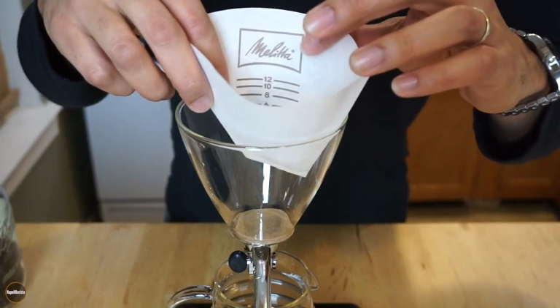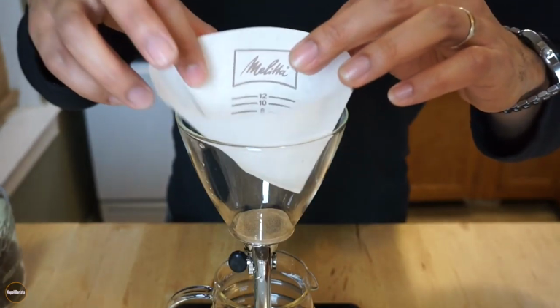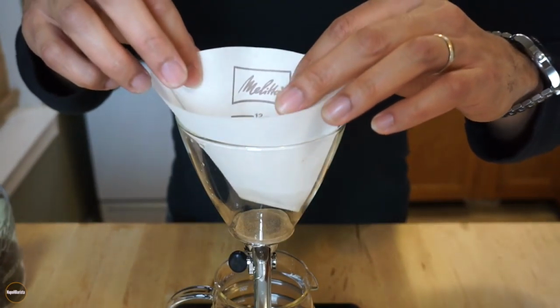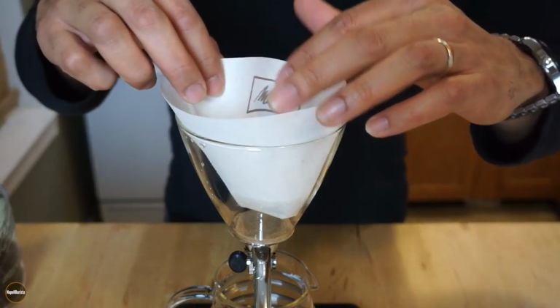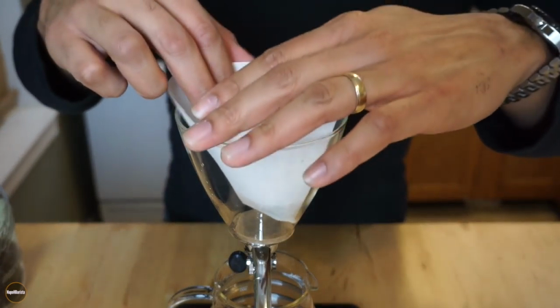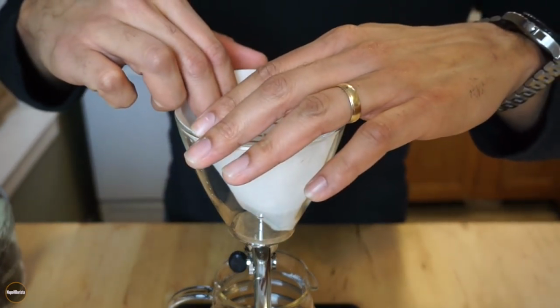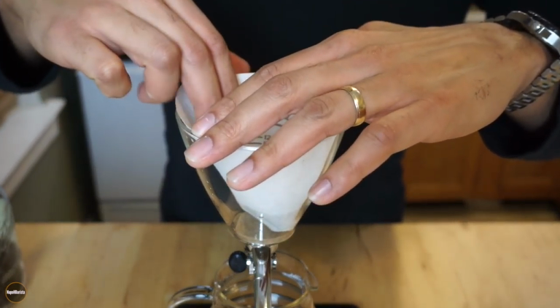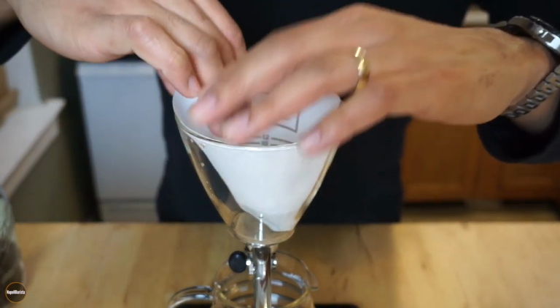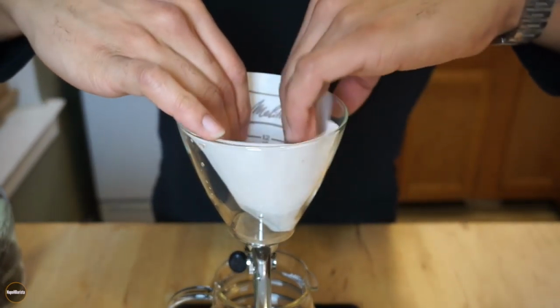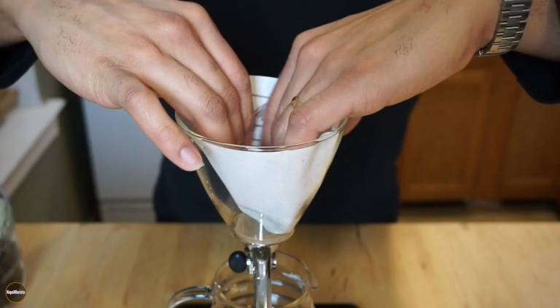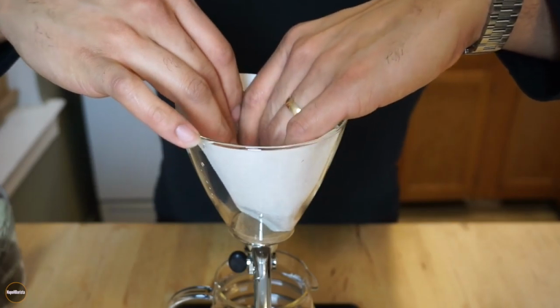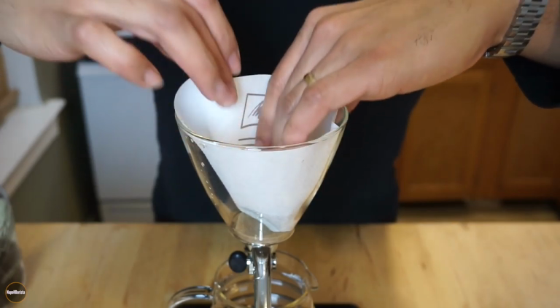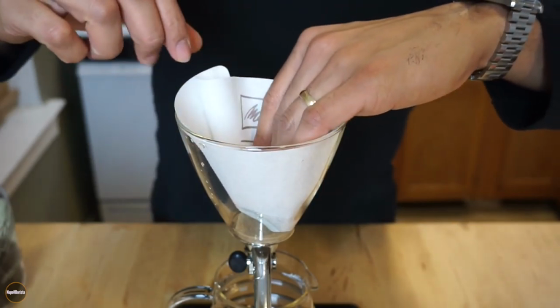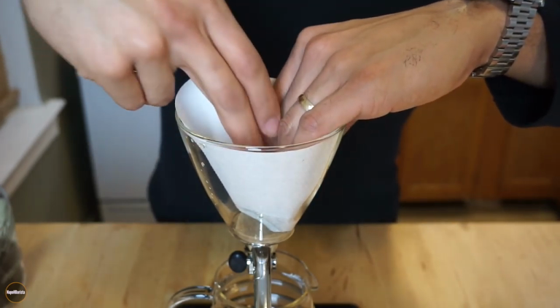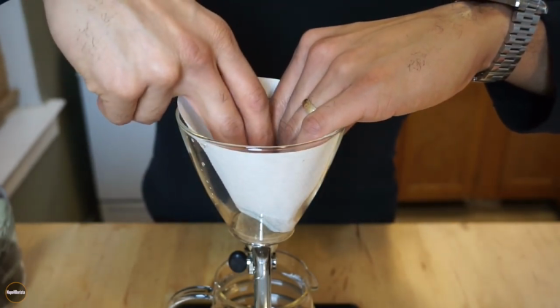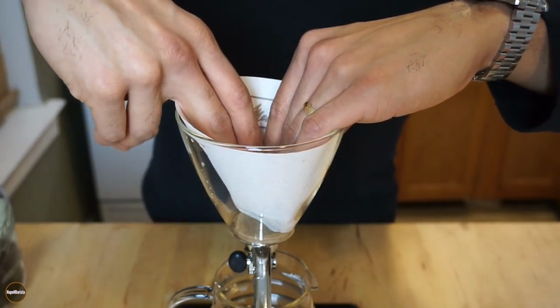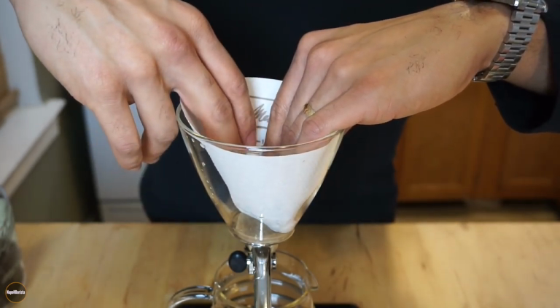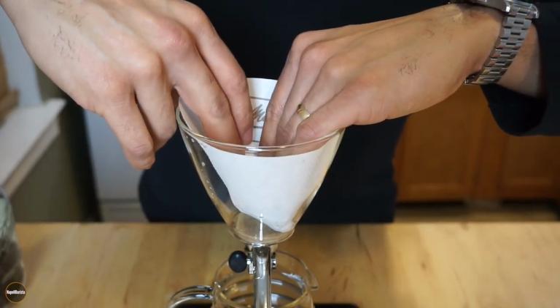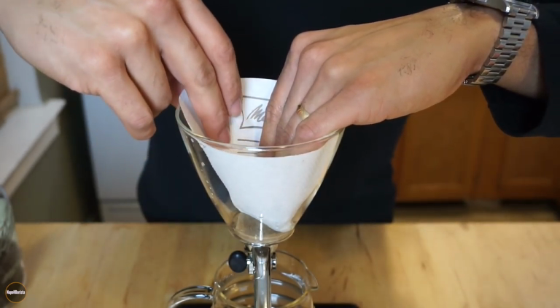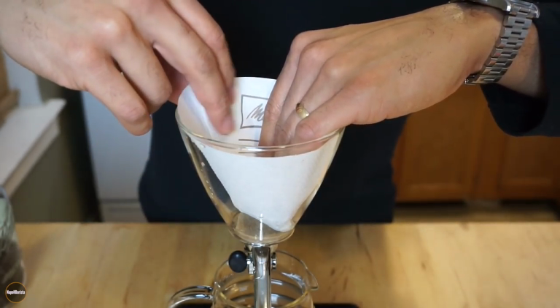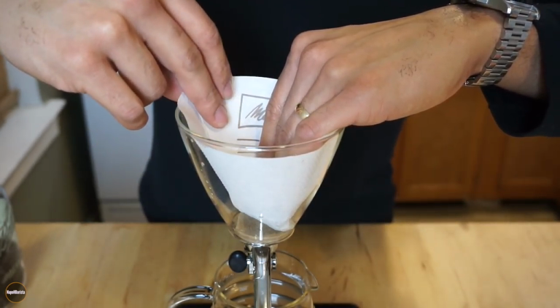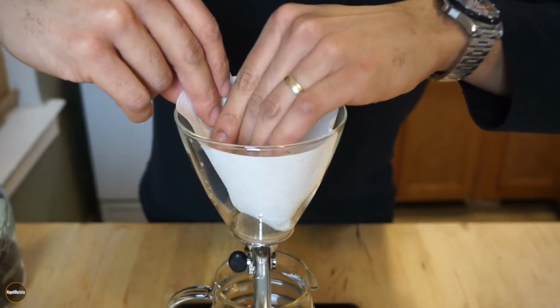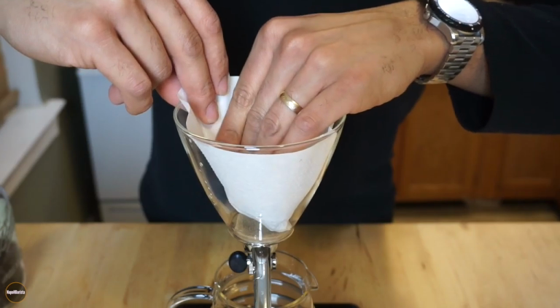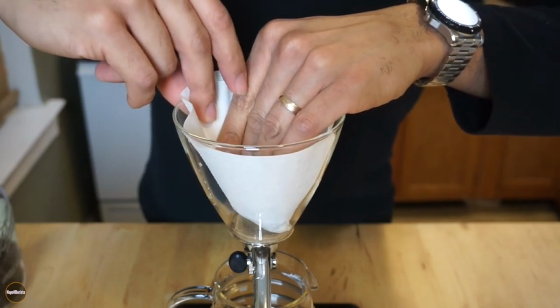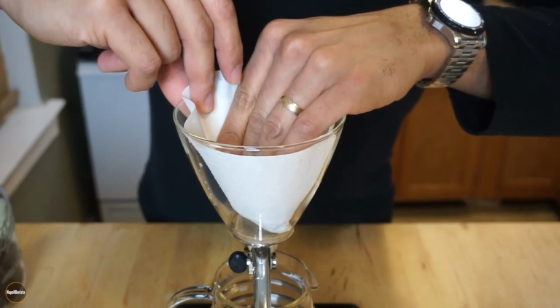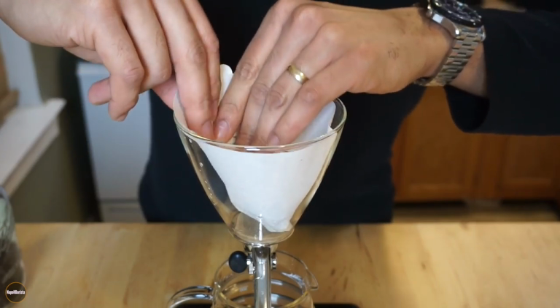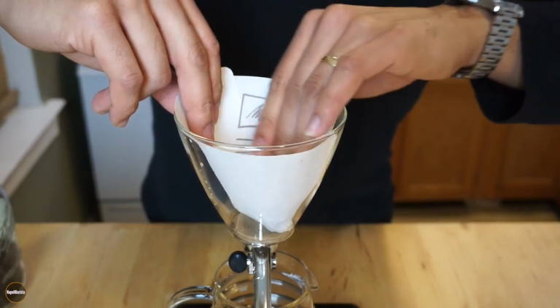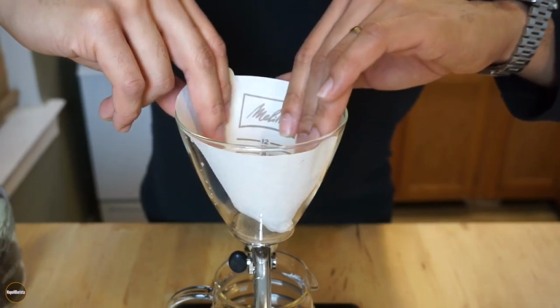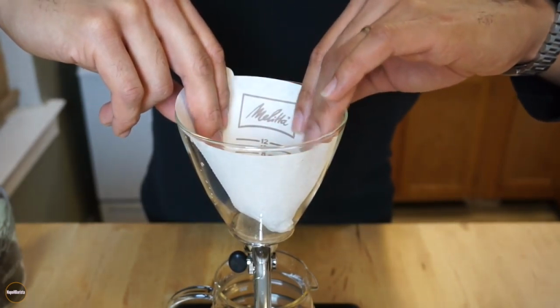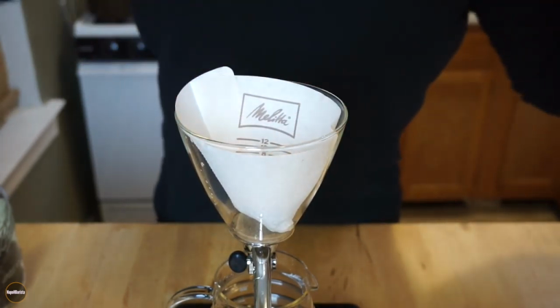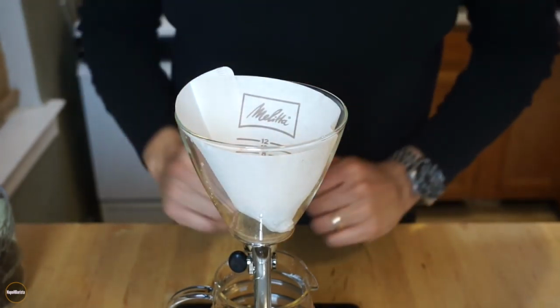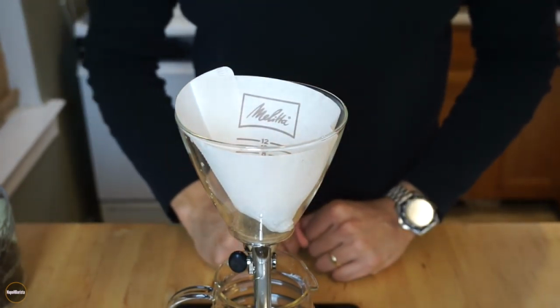I fold the bottom and then I fold the side. I place it in here and crease it, then press it down so that it fits the cylinder perfectly.